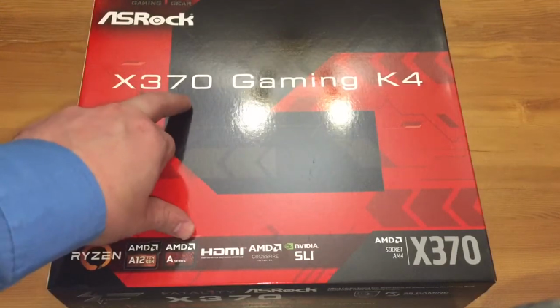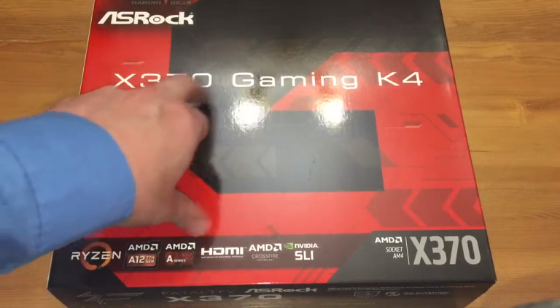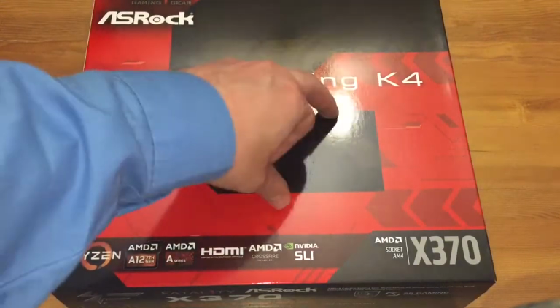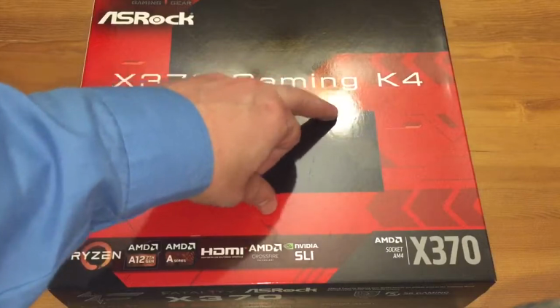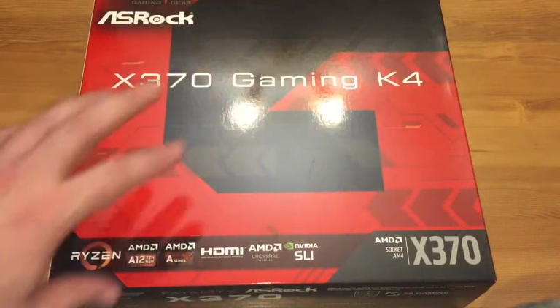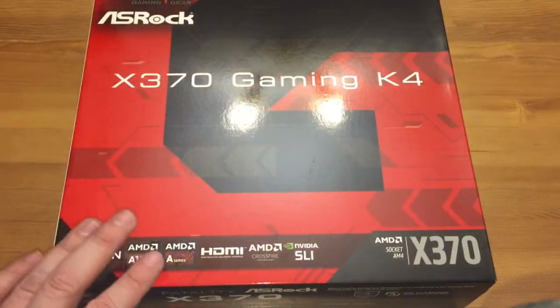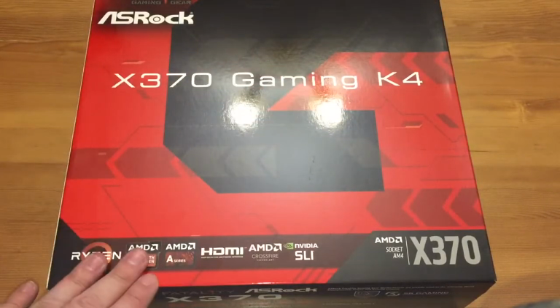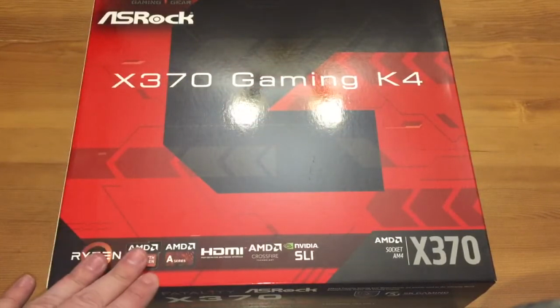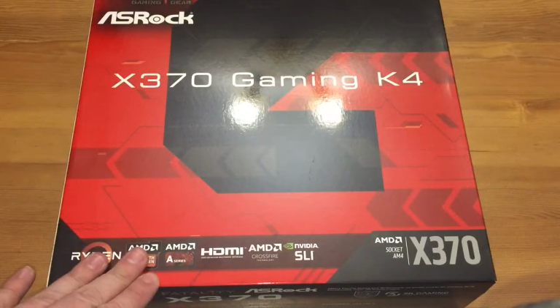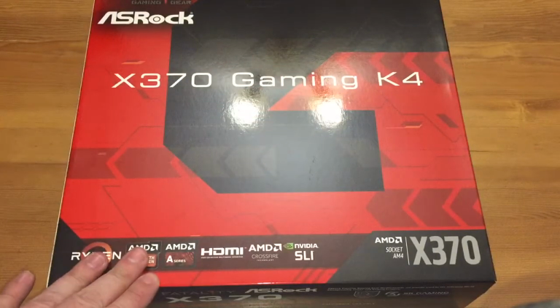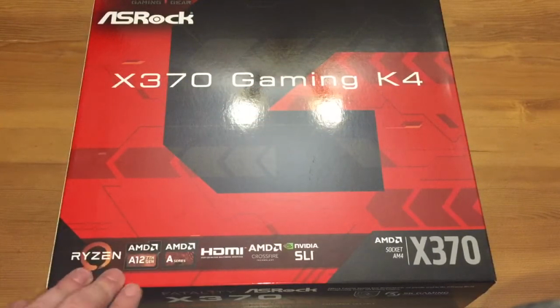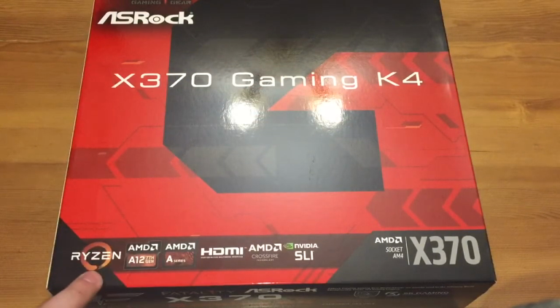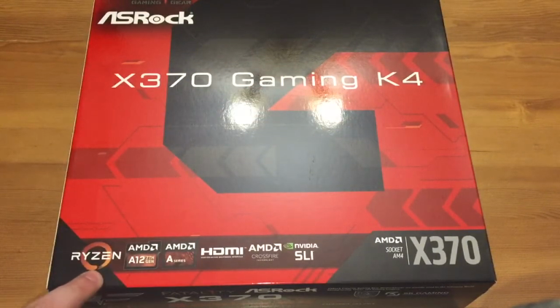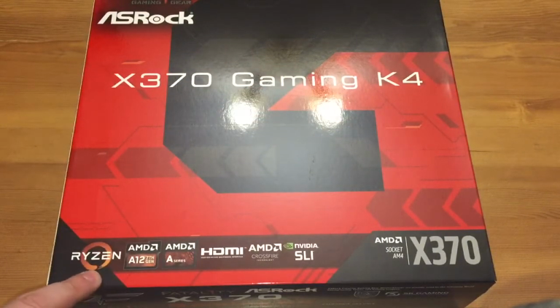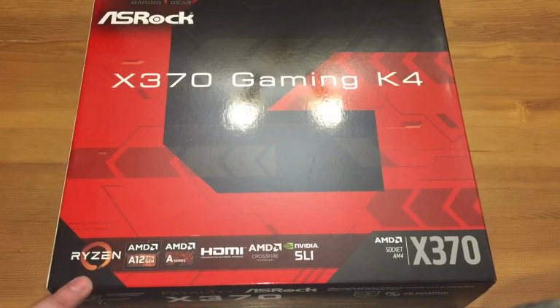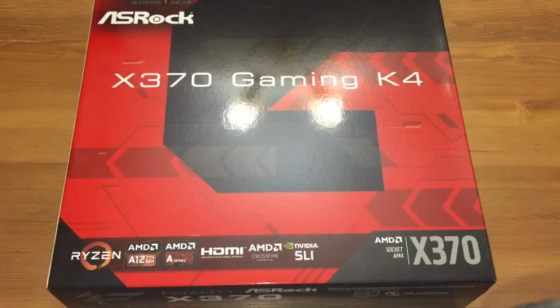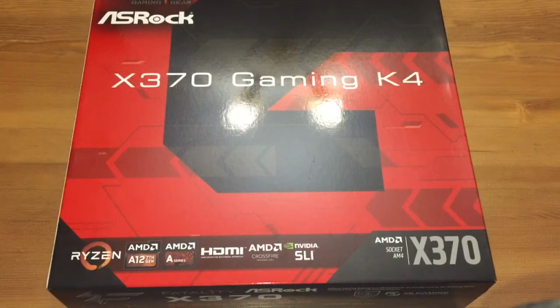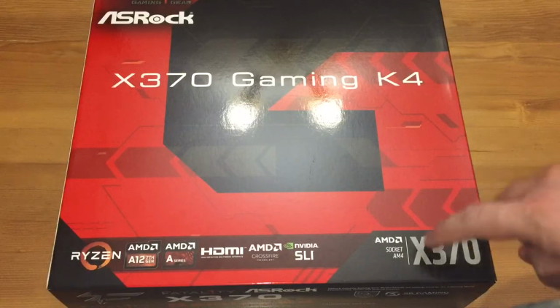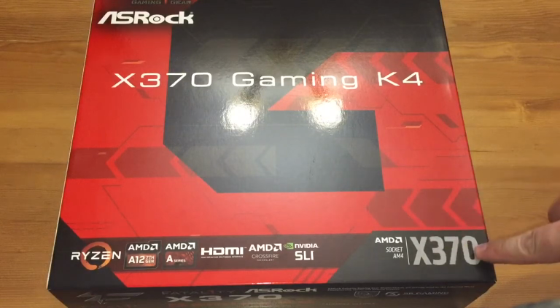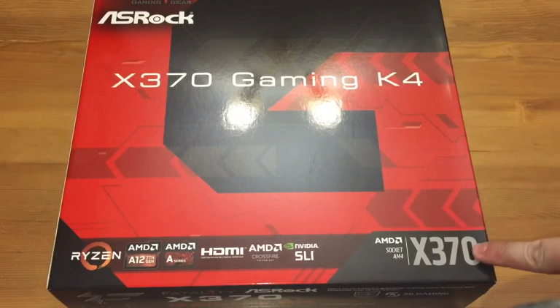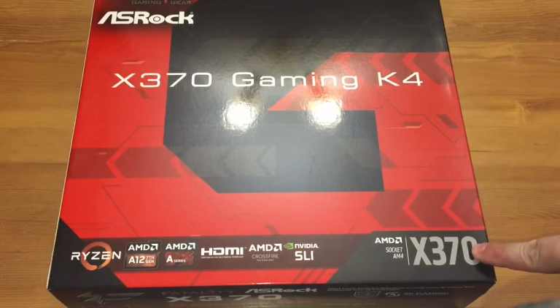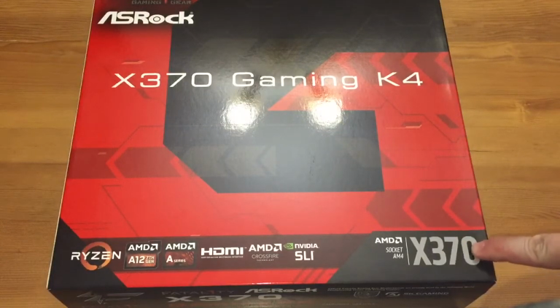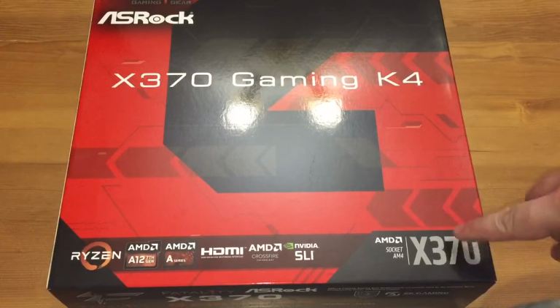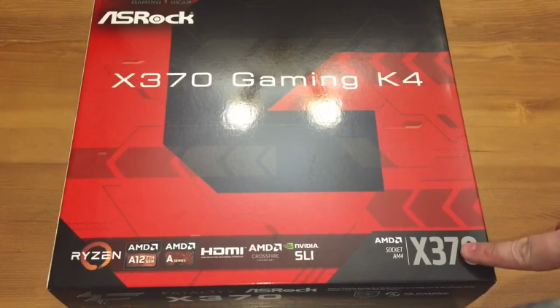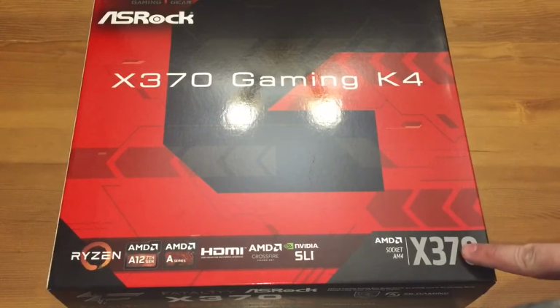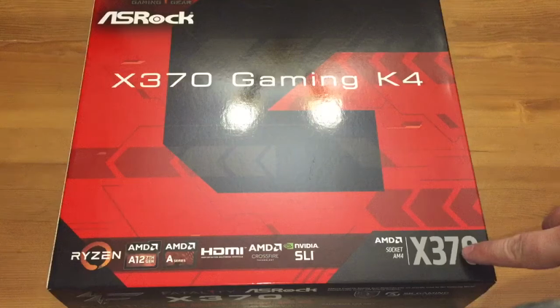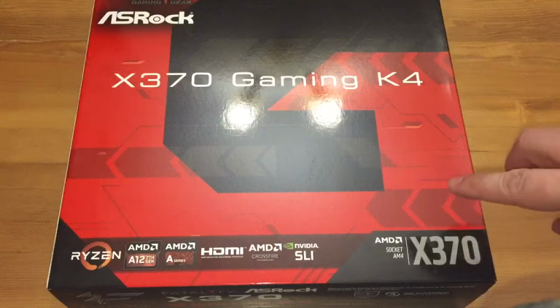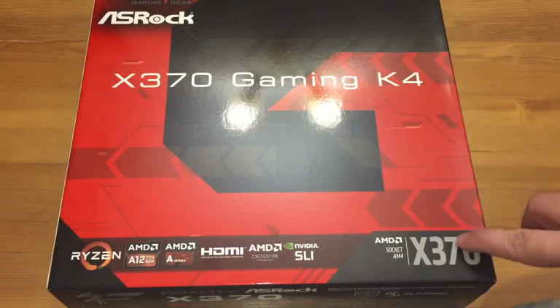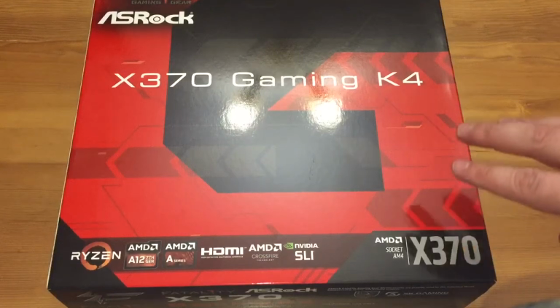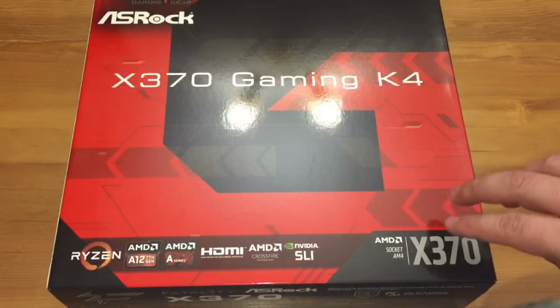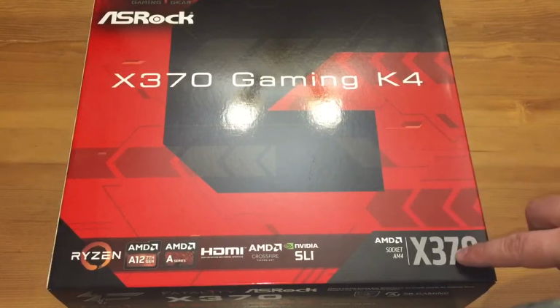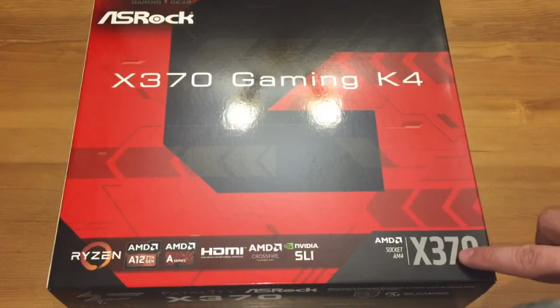It's the X370 chipset Gaming K4, so this is for the new Ryzen chip aimed at socket AM4. It's the X370 chipset, and that is the highest chipset that you can get for Ryzen.